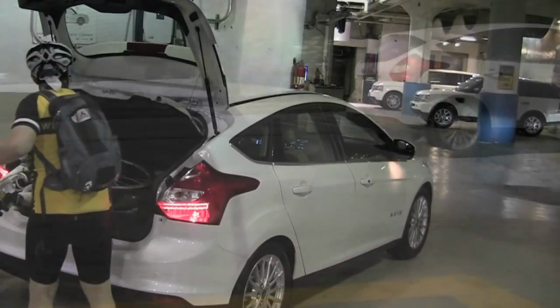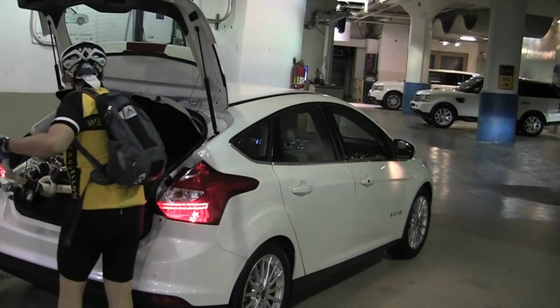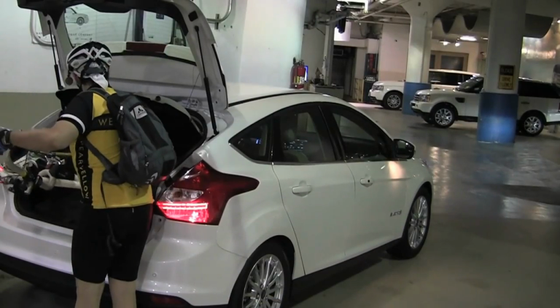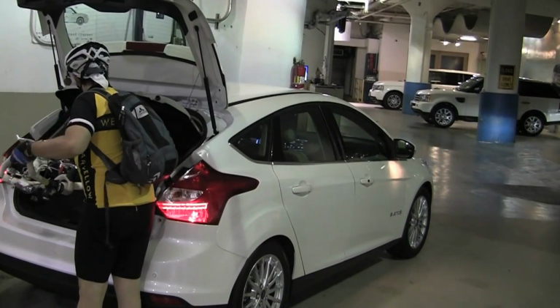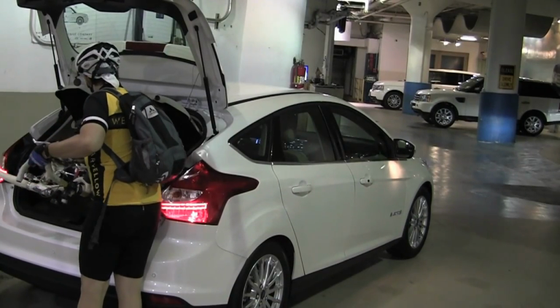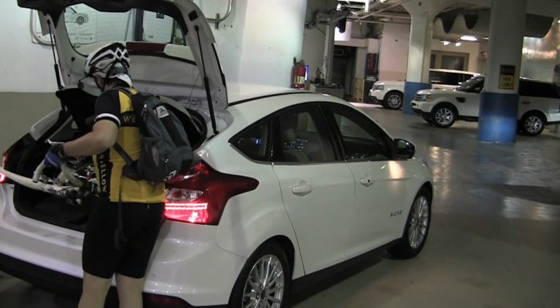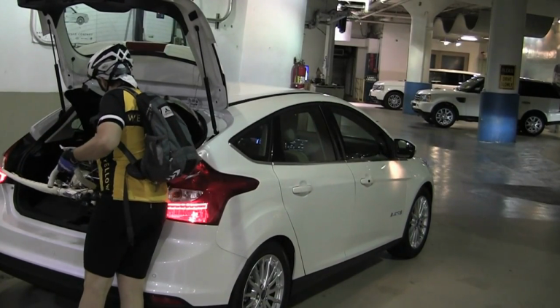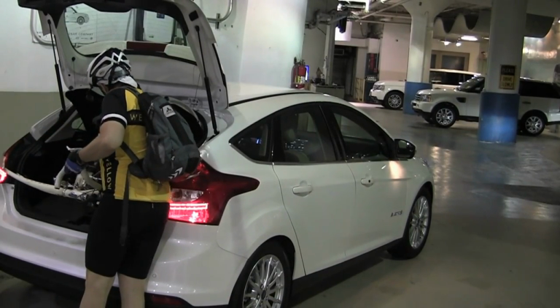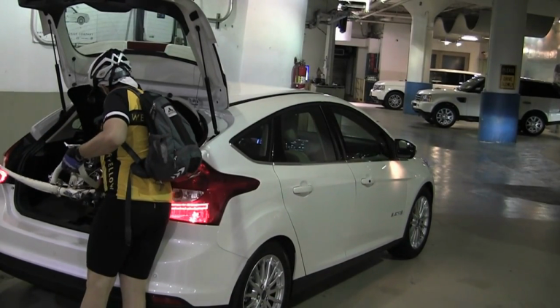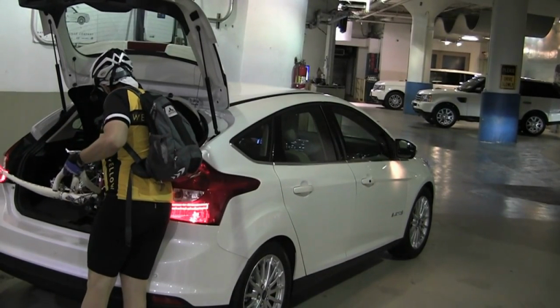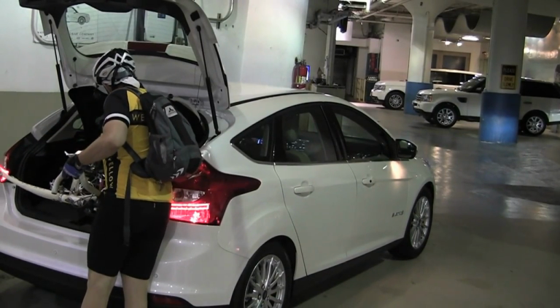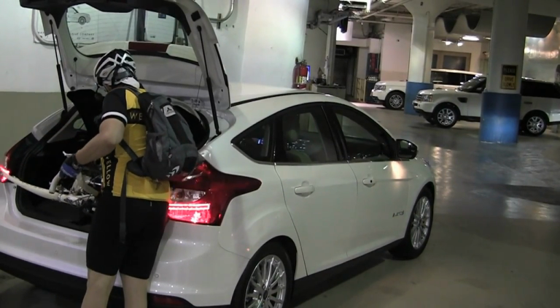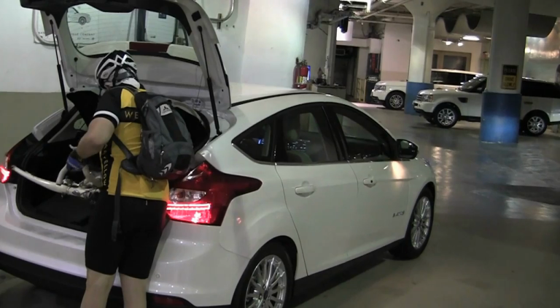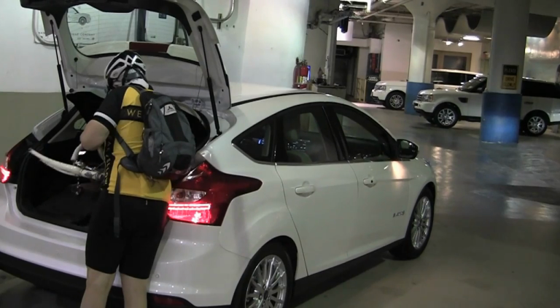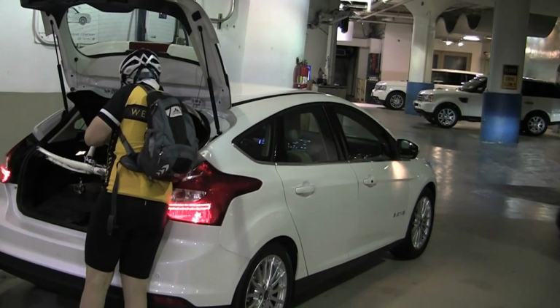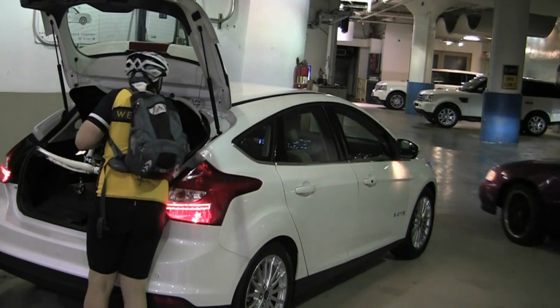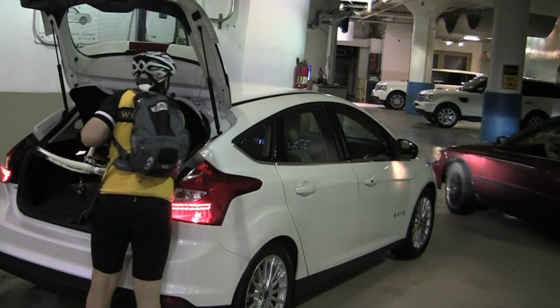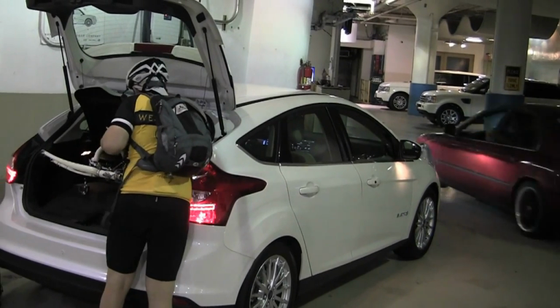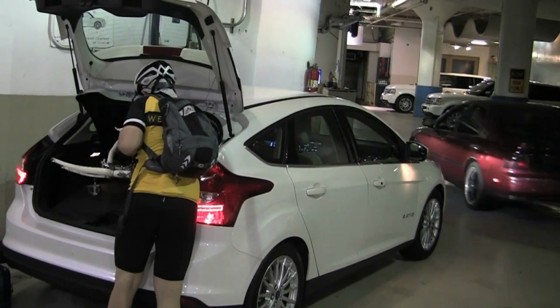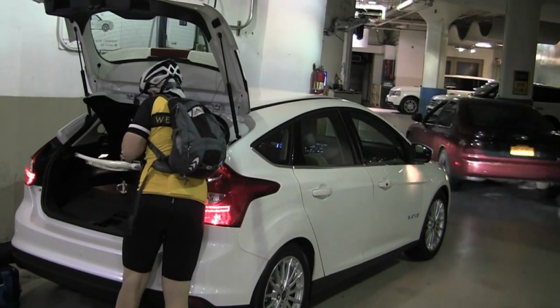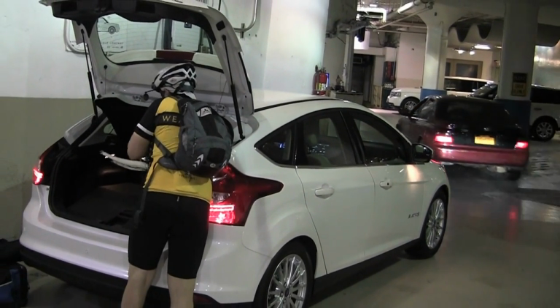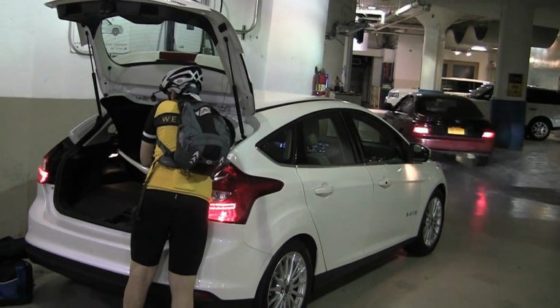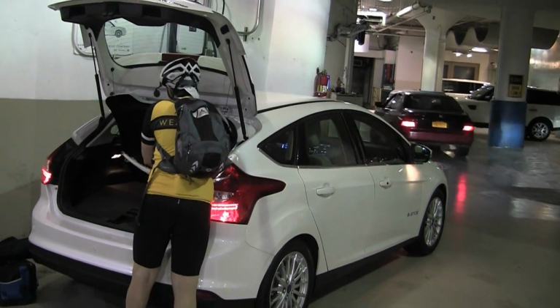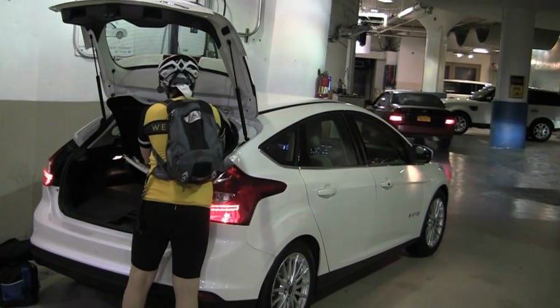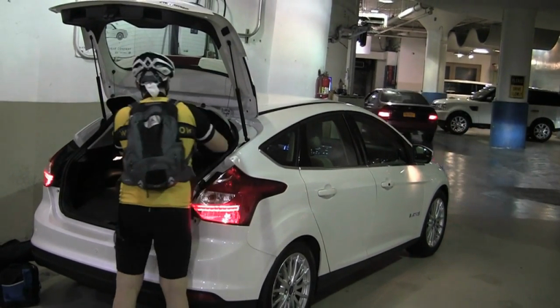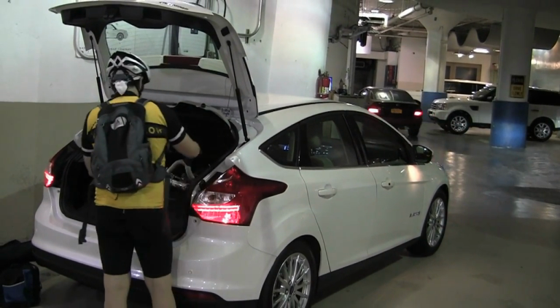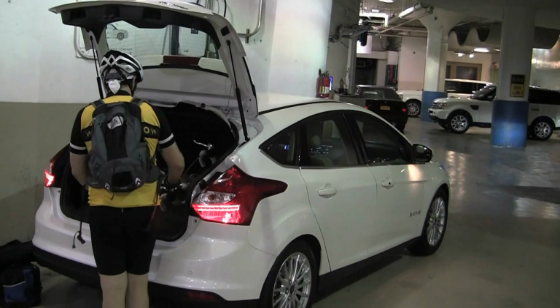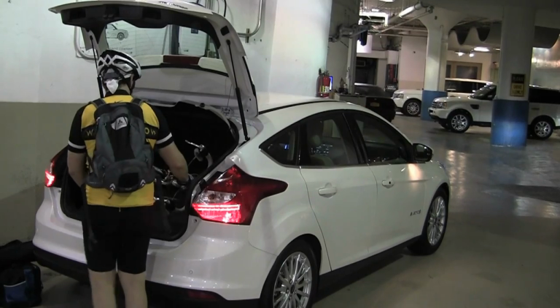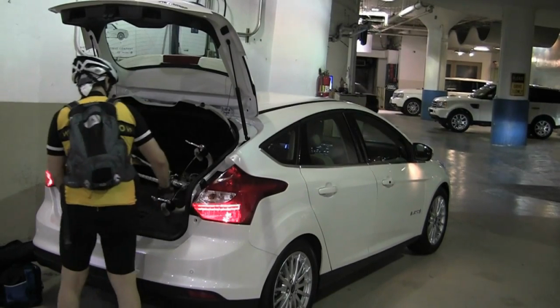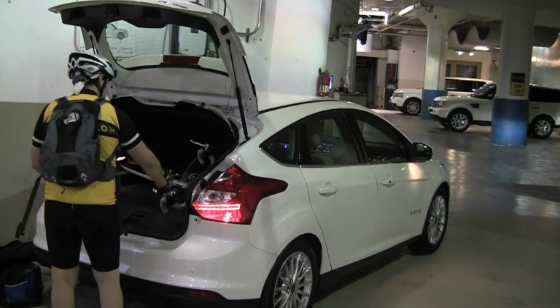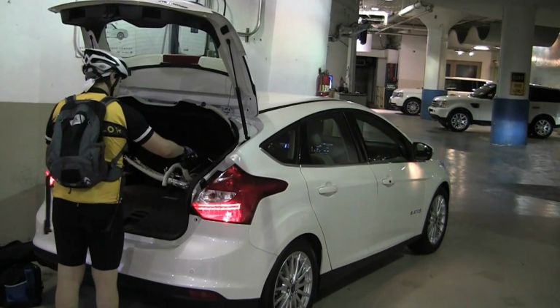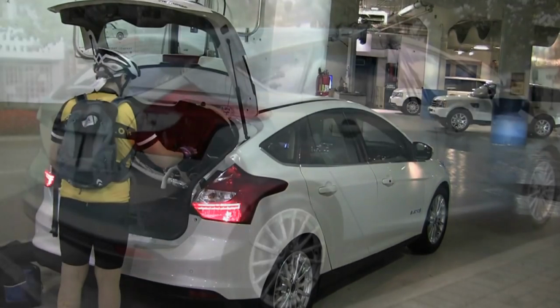A friend of mine who bikes to work from the suburbs had no problem fitting his bike into the Focus Electric when he folded down the rear seat. There was actually a surprising amount of room in the back of the Focus Electric despite the battery.